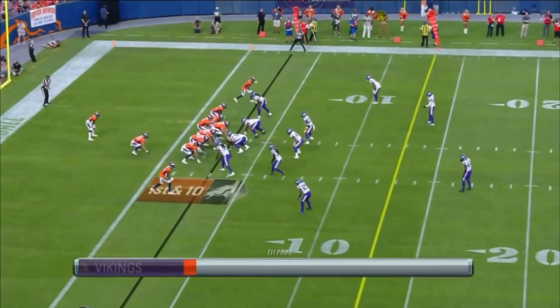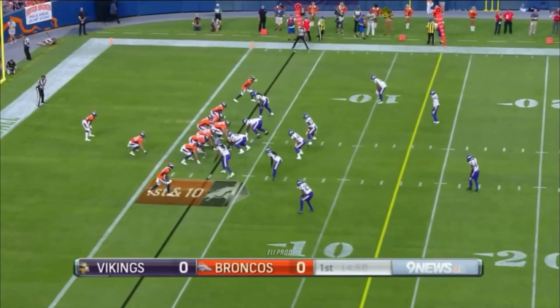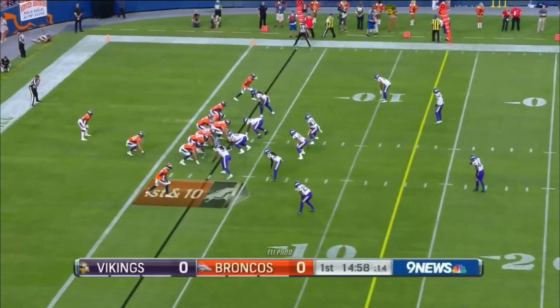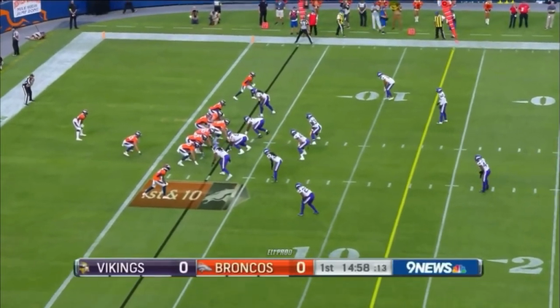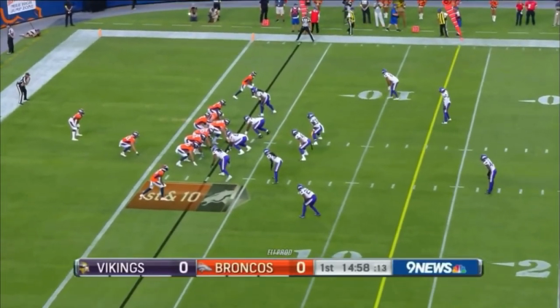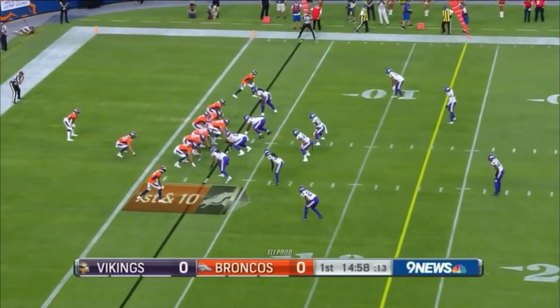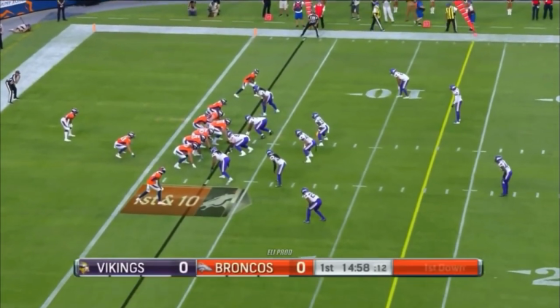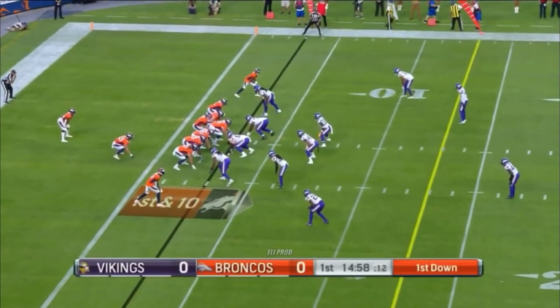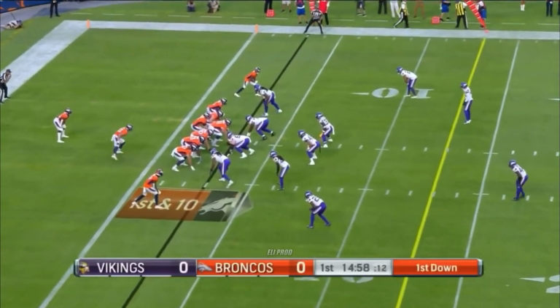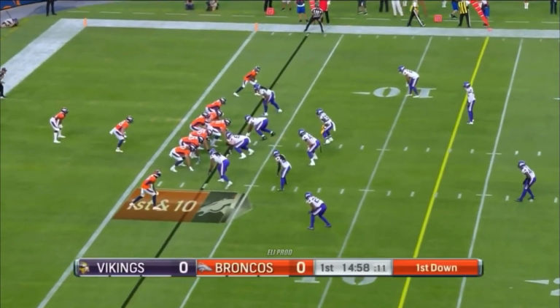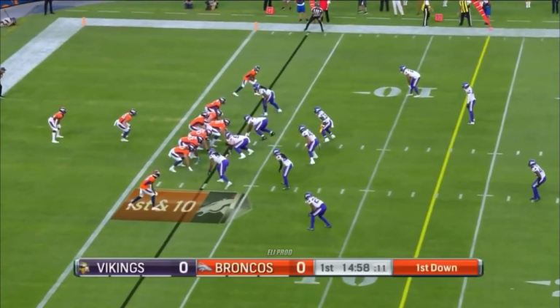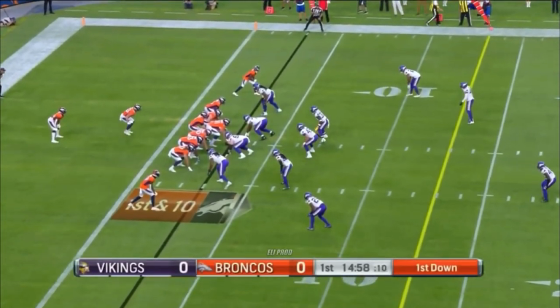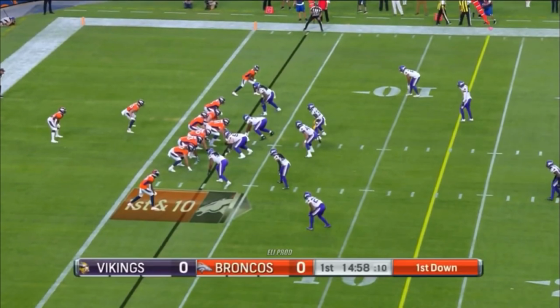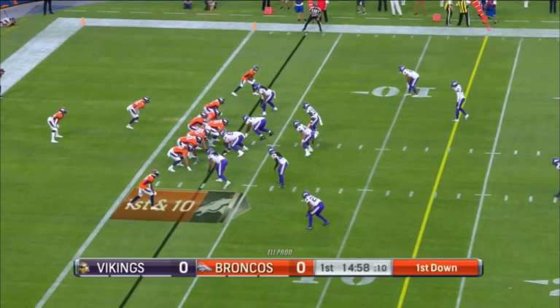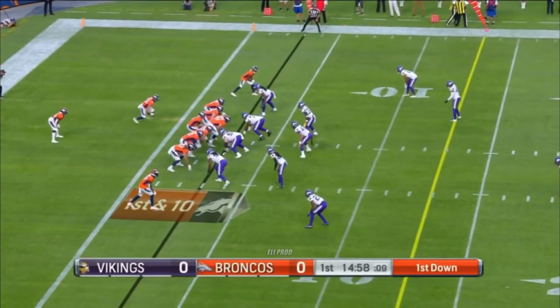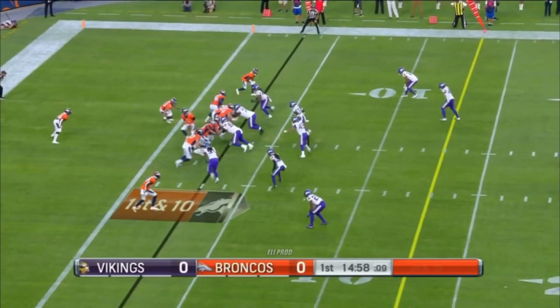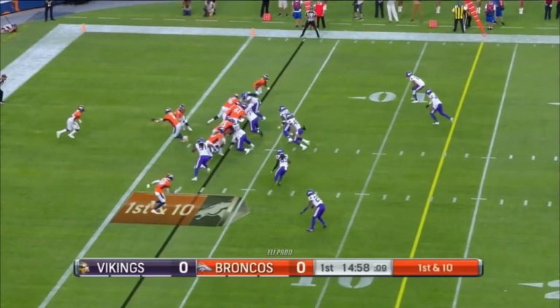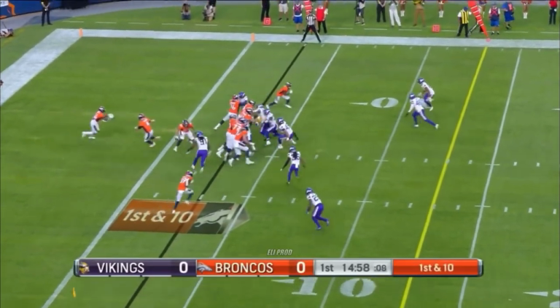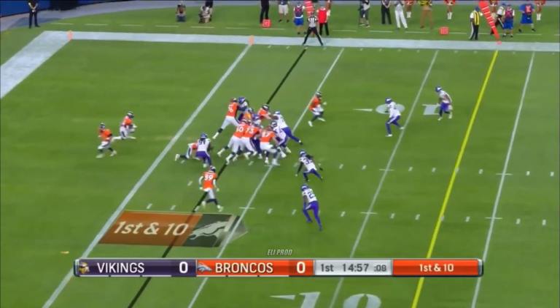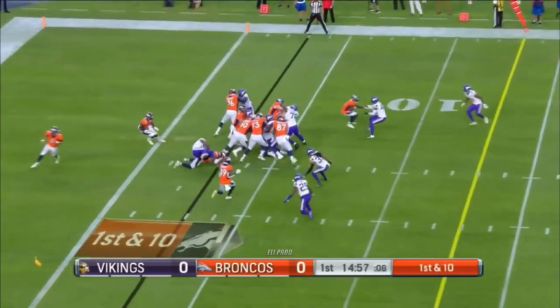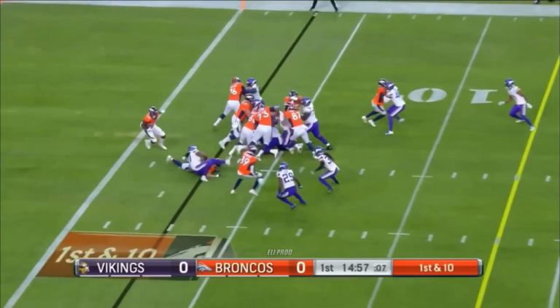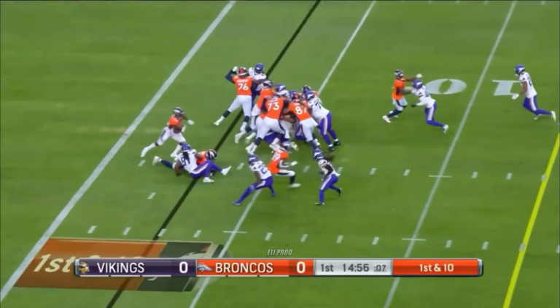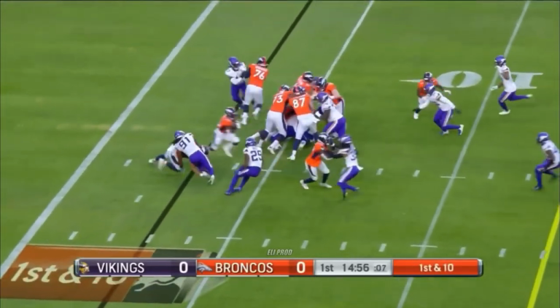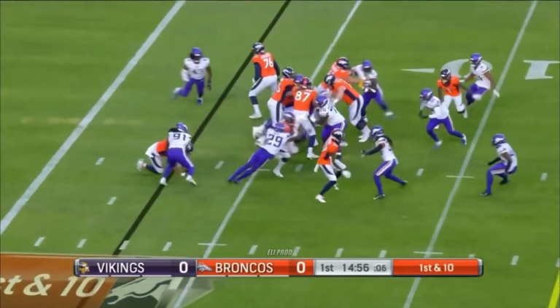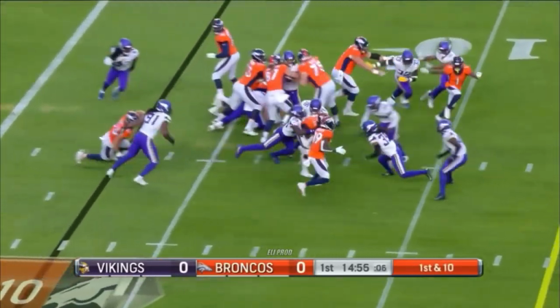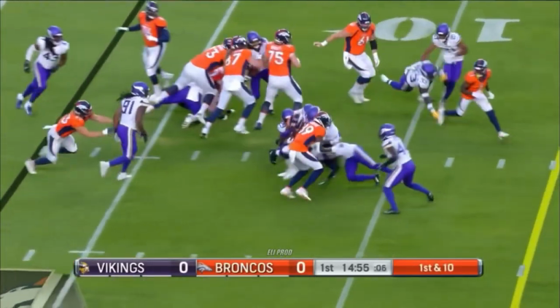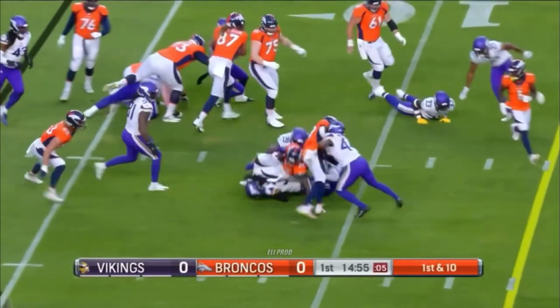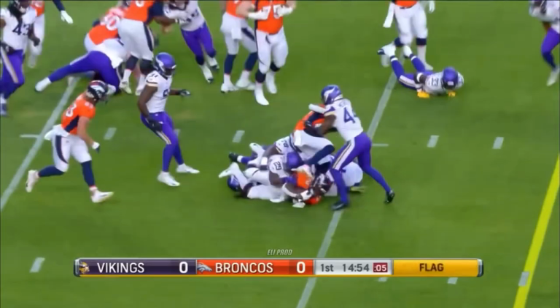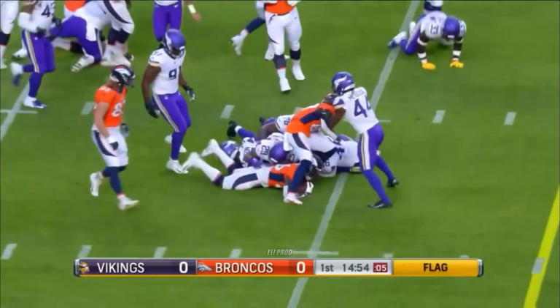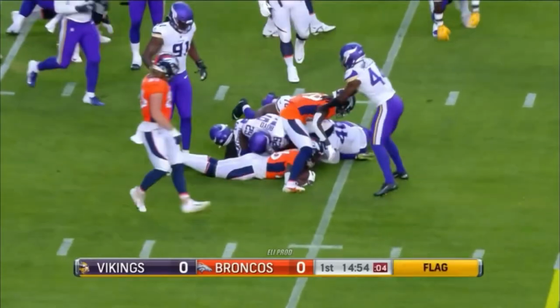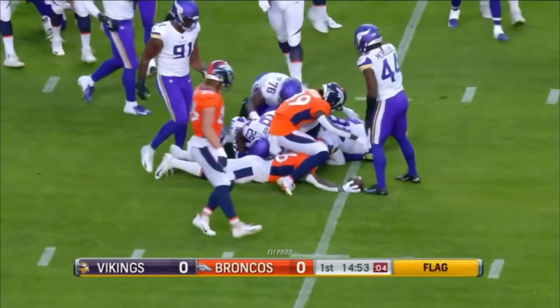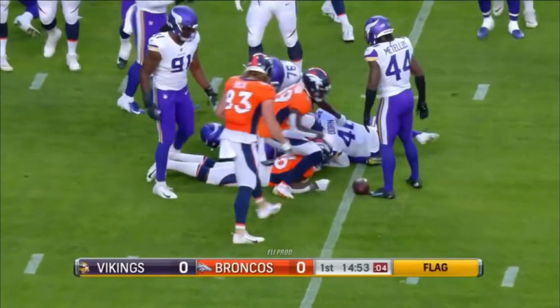We'll see if he can execute as well as he coaches here in this game. Backed up from the three, got Andrew Beck the fullback in there. Mike Boone is the ball carrier, but a flag comes out.